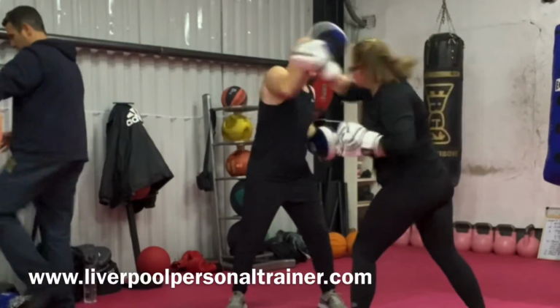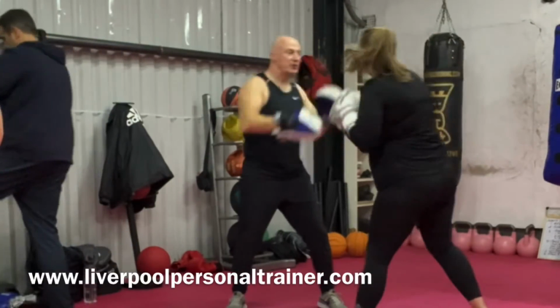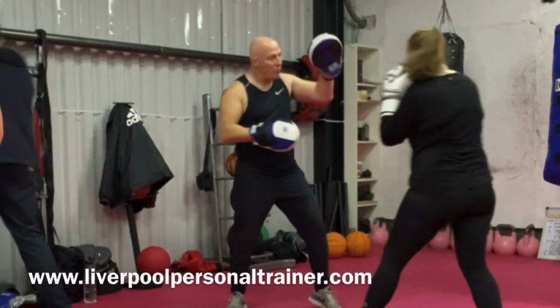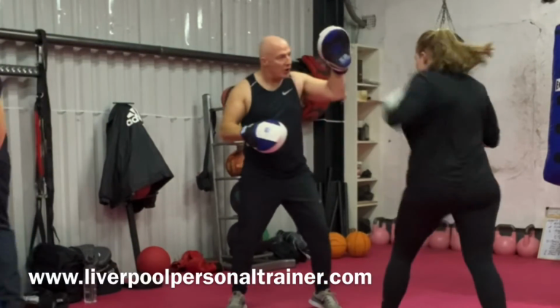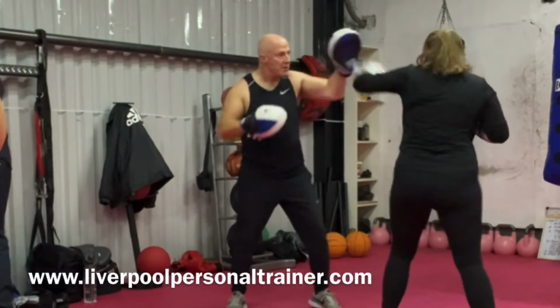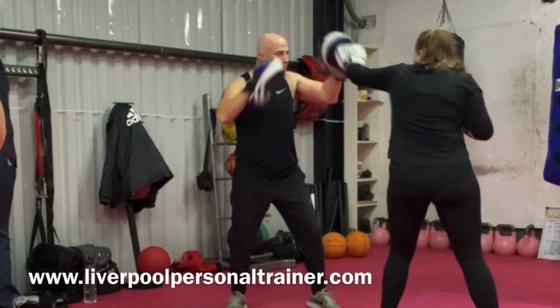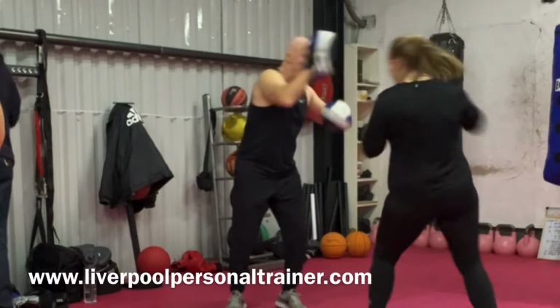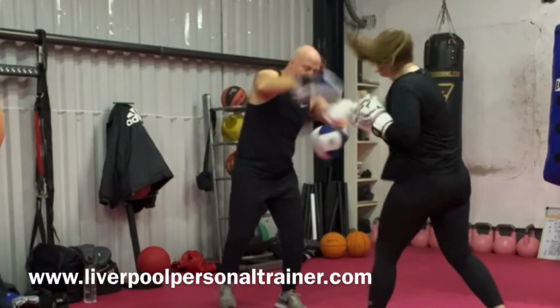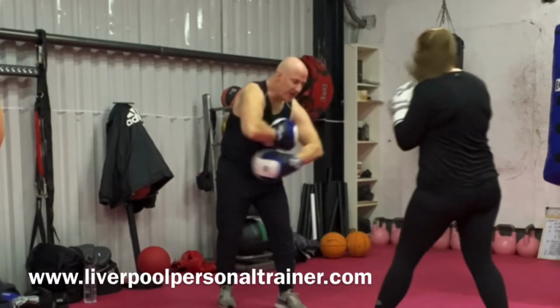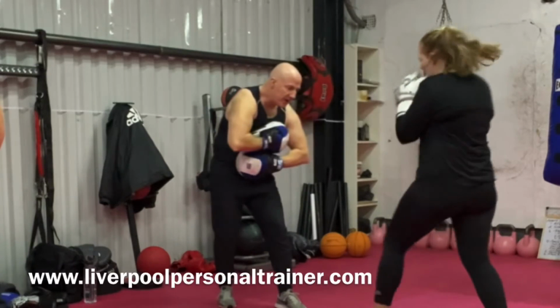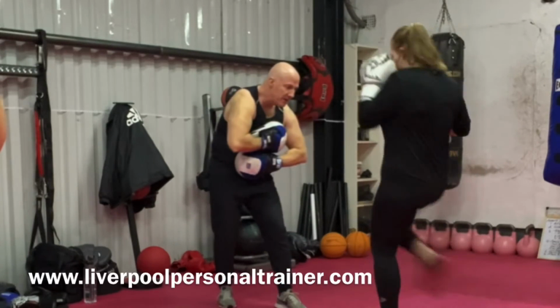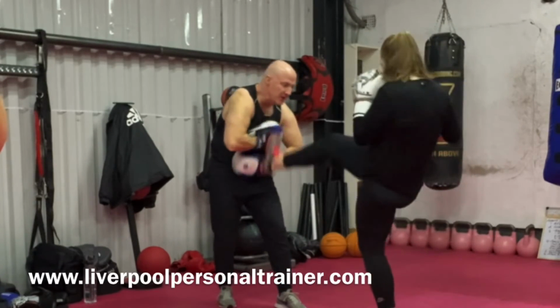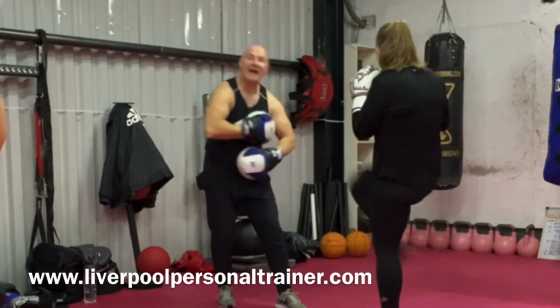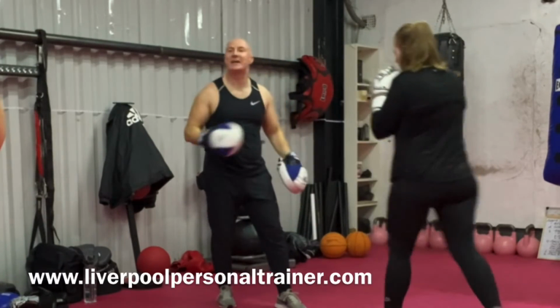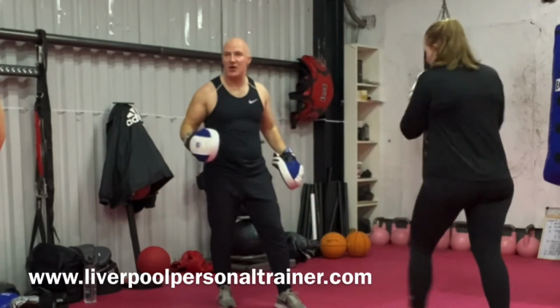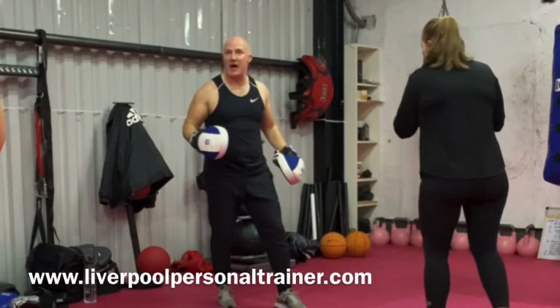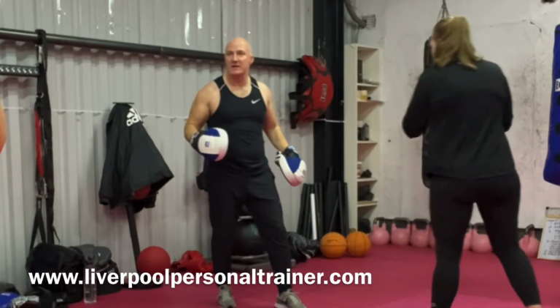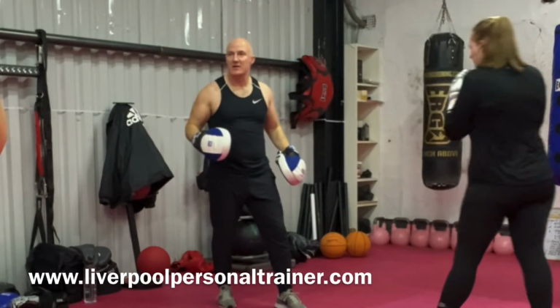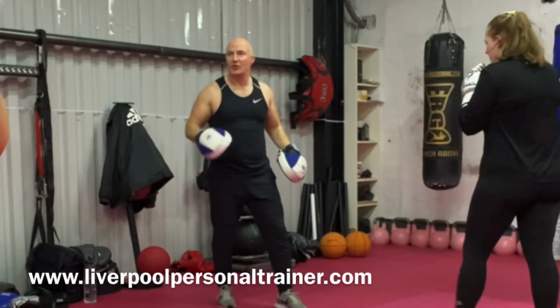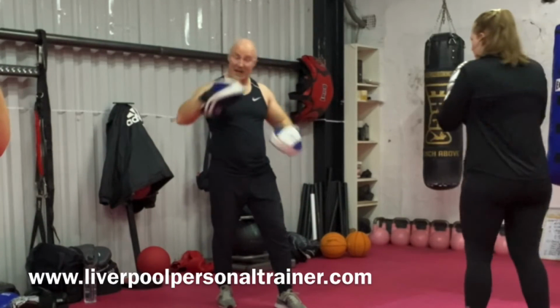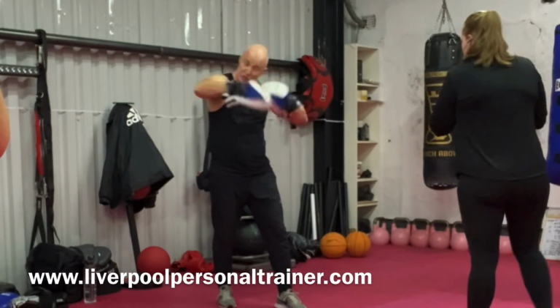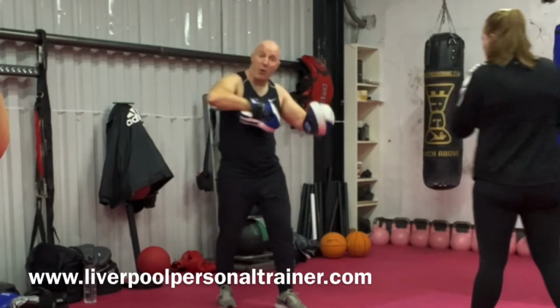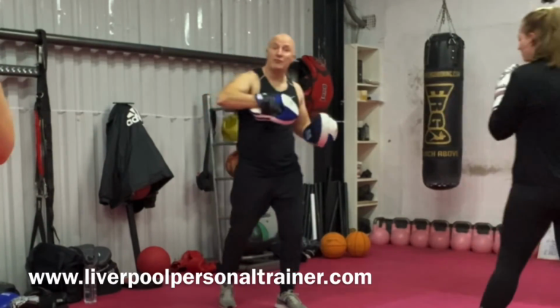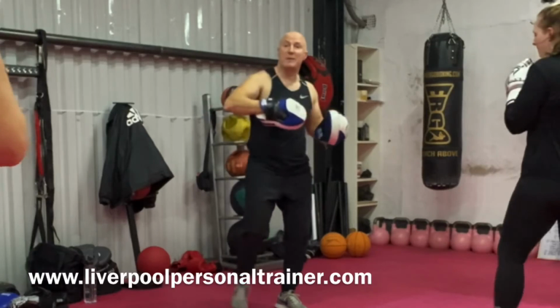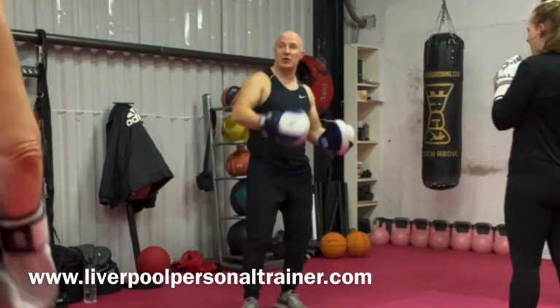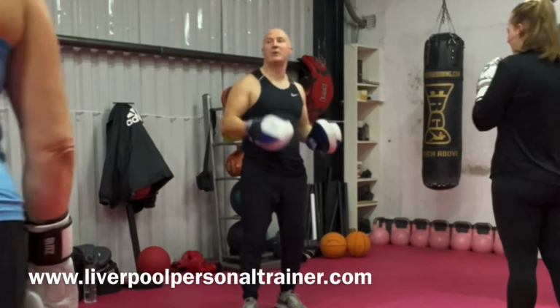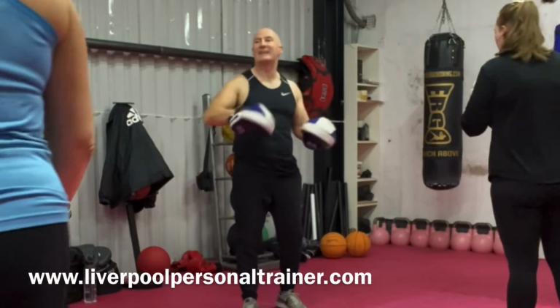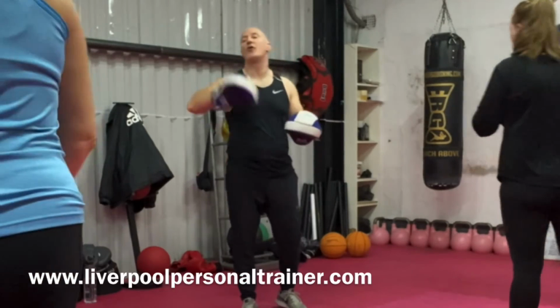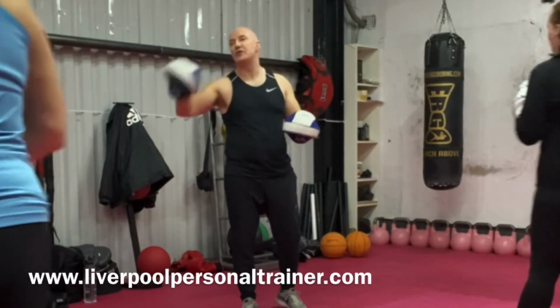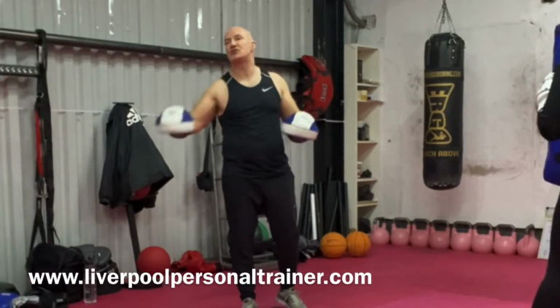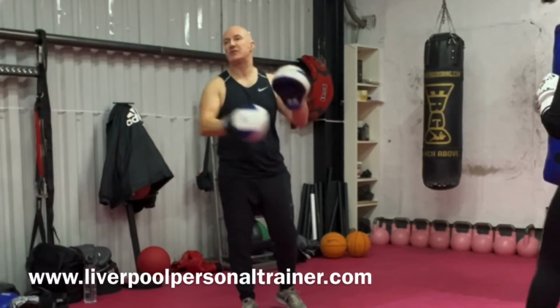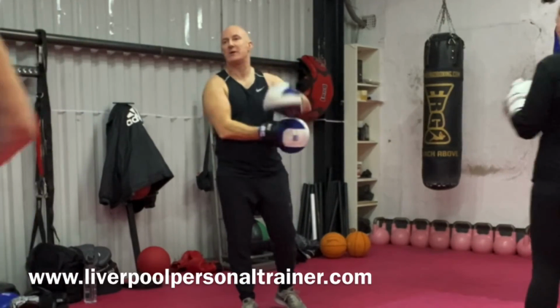Two and one, front kick, and center it. So do what we've just been doing before you're adding on knee strikes.